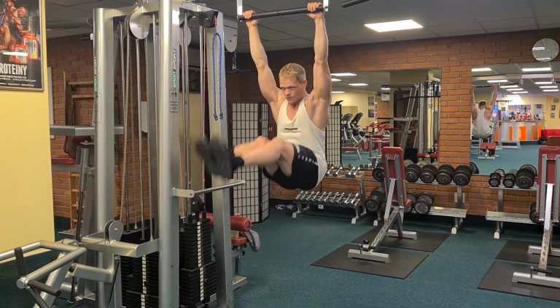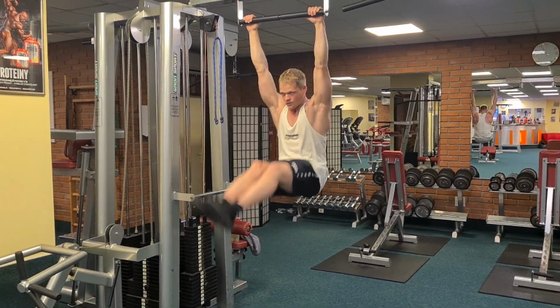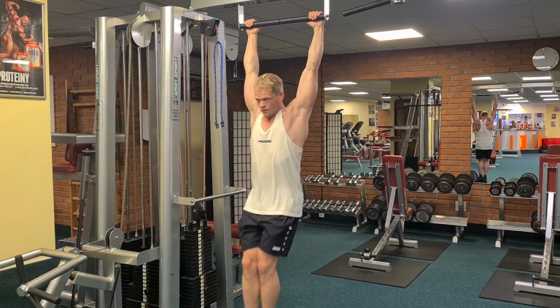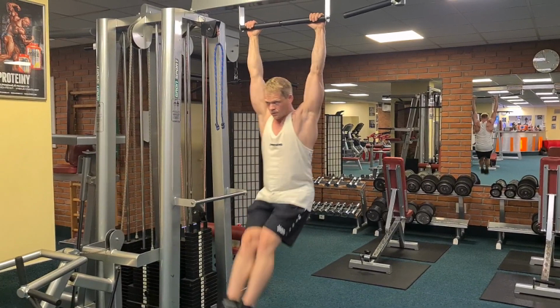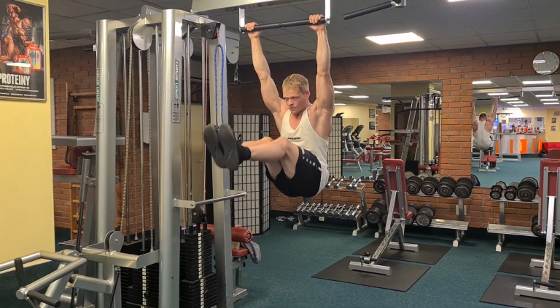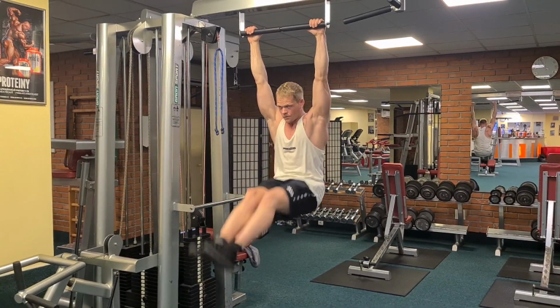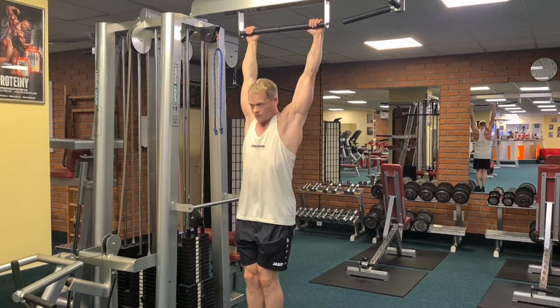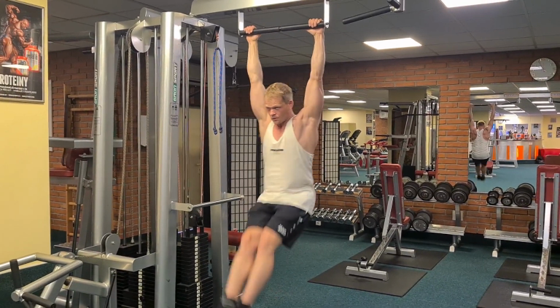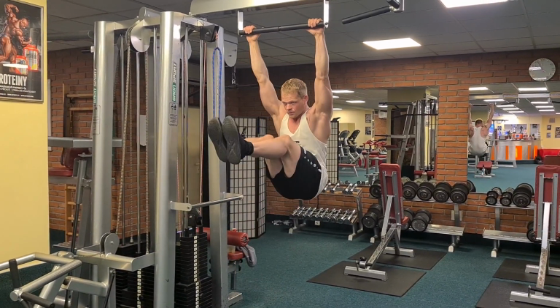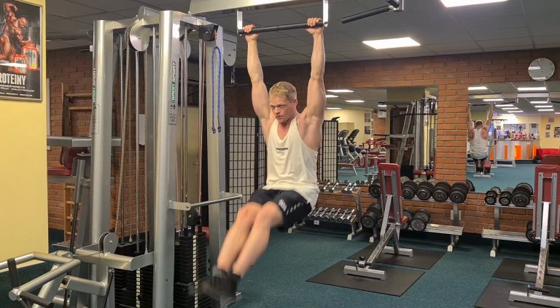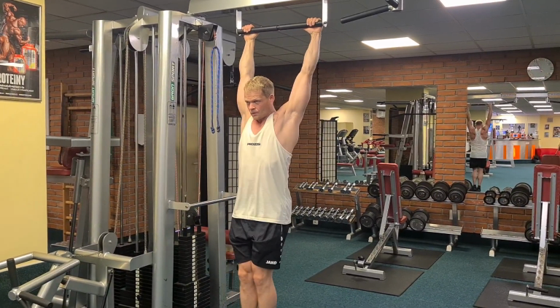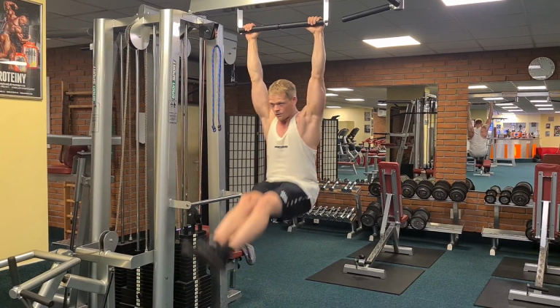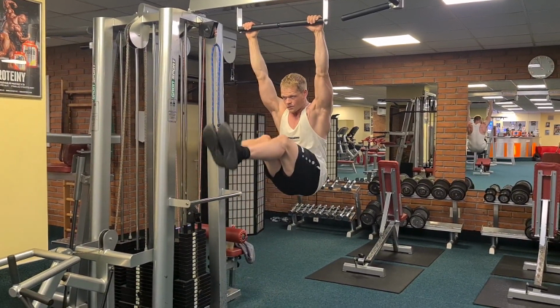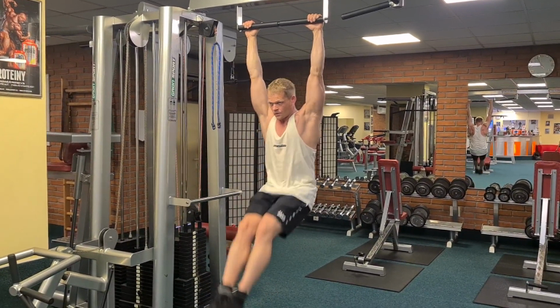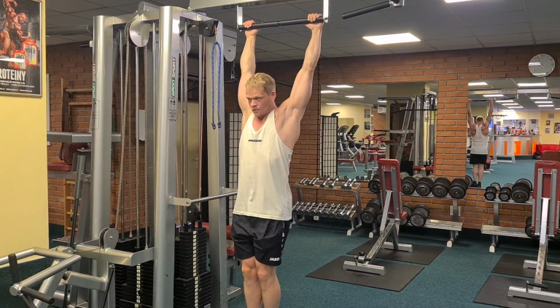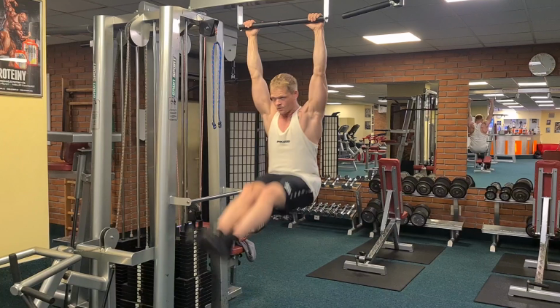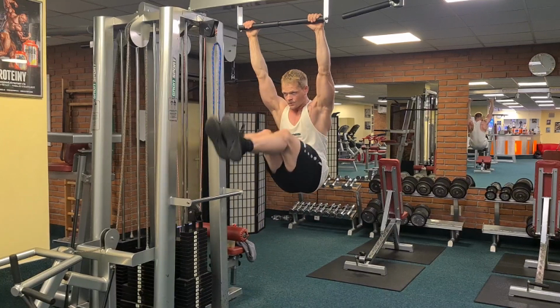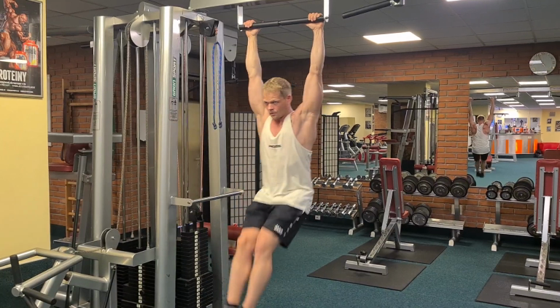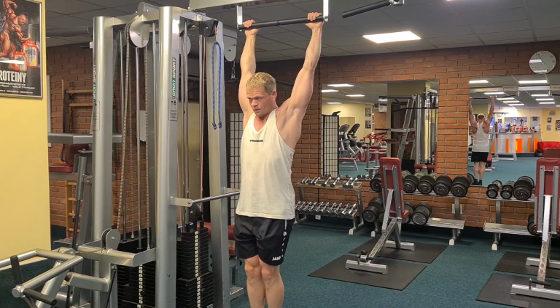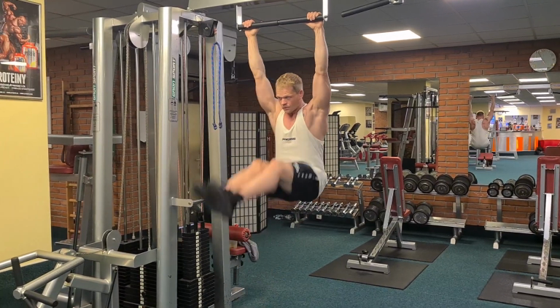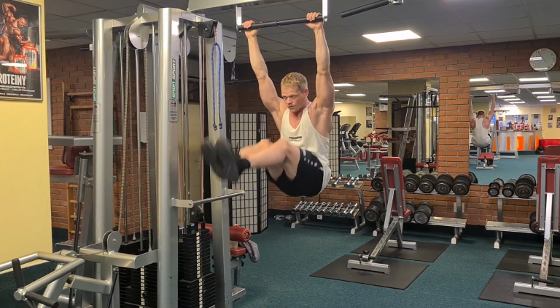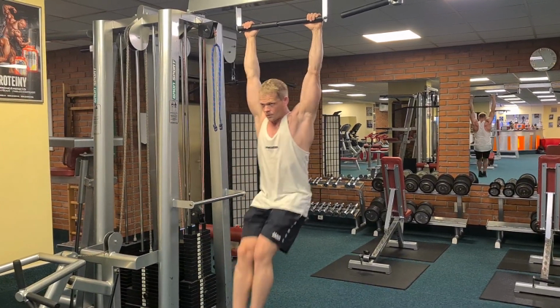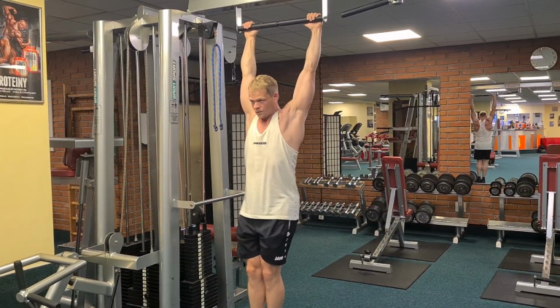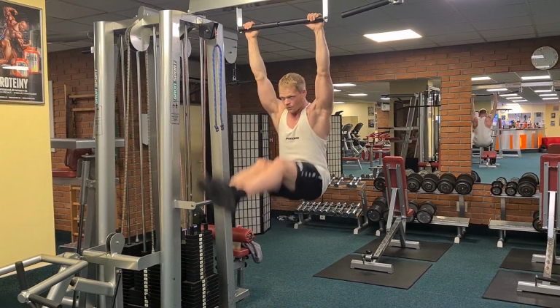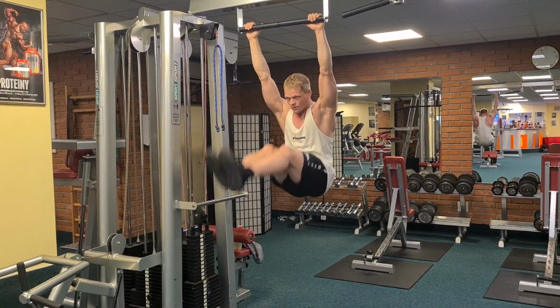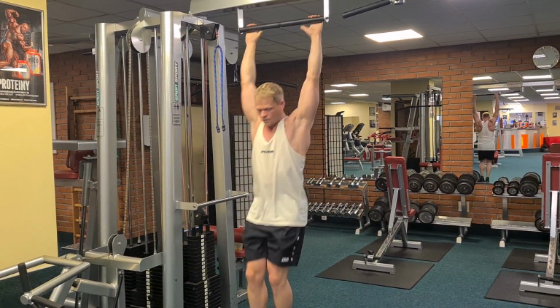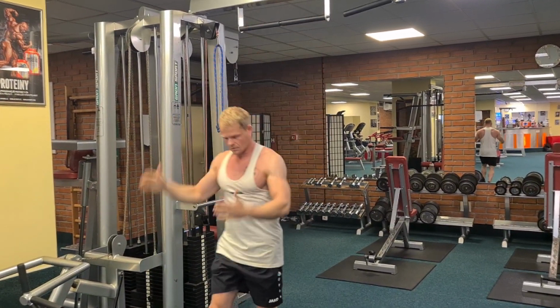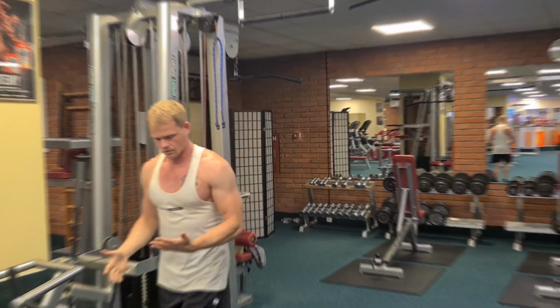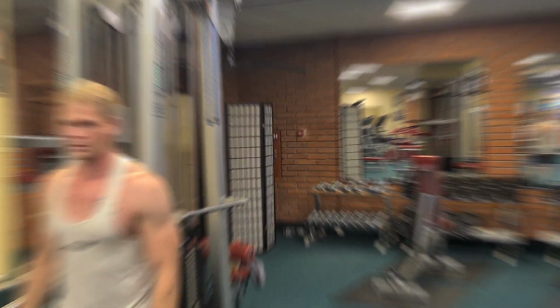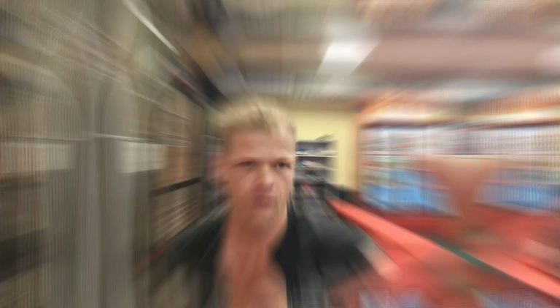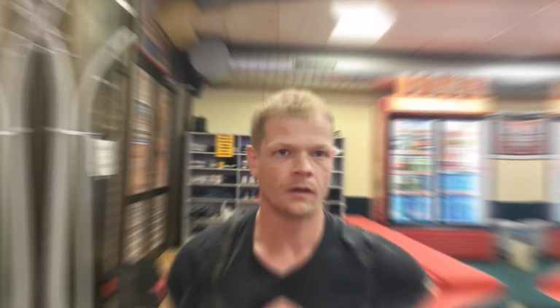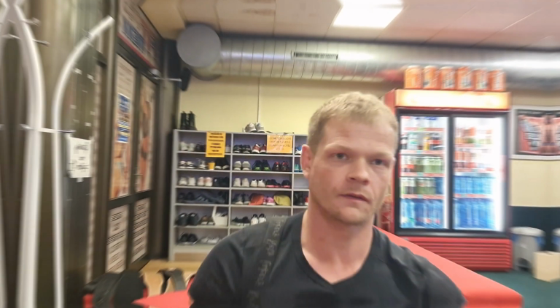Das war es eigentlich. Ich hoffe, das Ganze hat euch gefallen. Ich nehme euch noch mit zum Essen, was ich nach dem Training esse. Wenn euch das Video gefallen hat, lasst gerne ein Like, ein Abo und einen Kommentar da – und wir sehen uns dann beim nächsten Video.